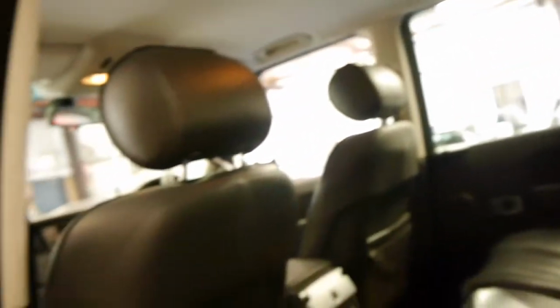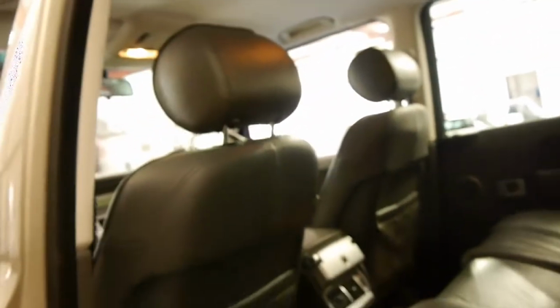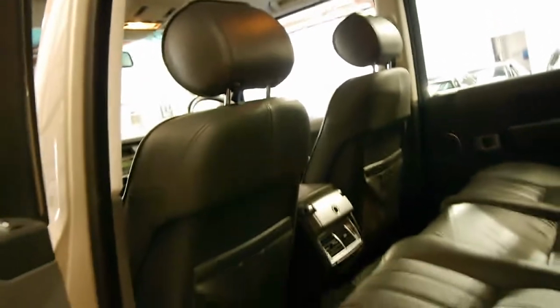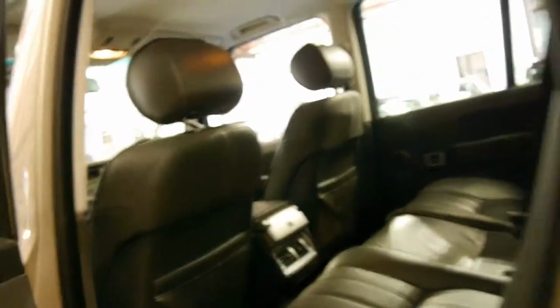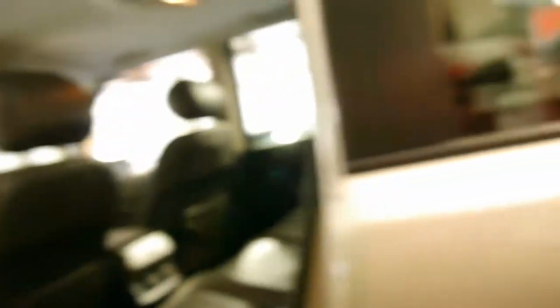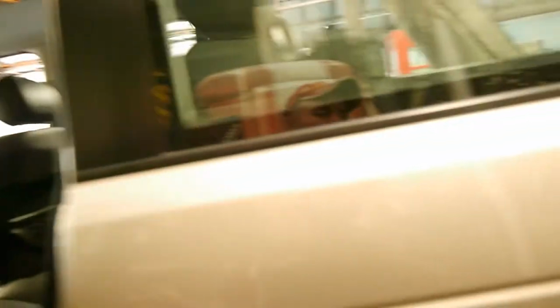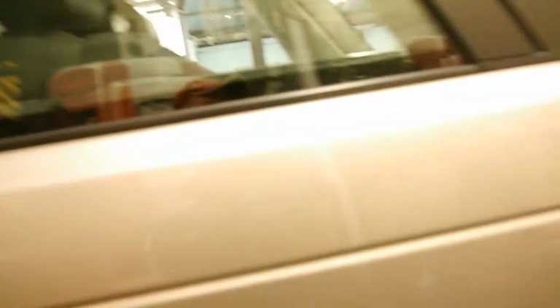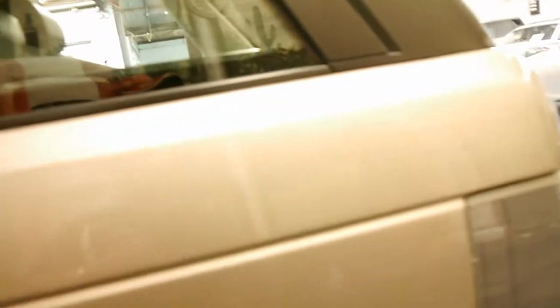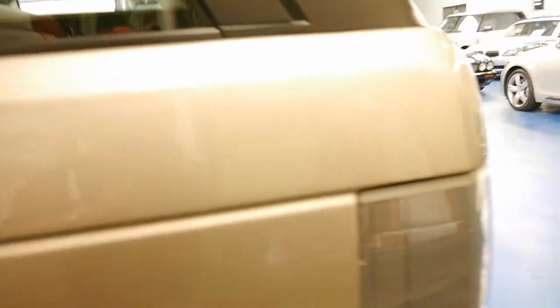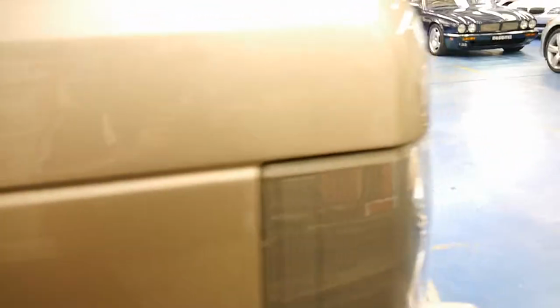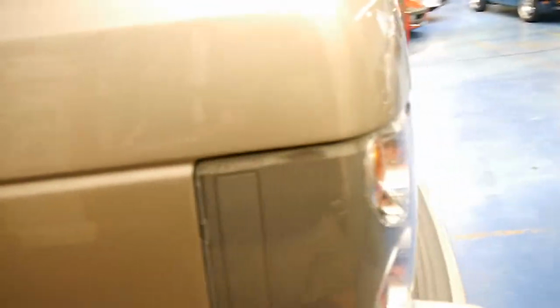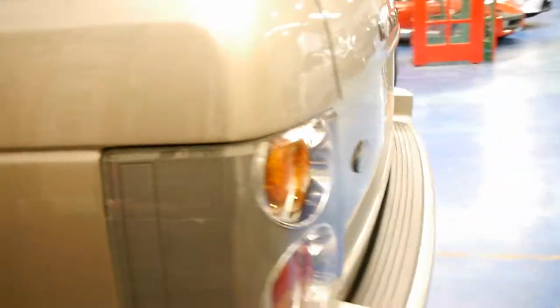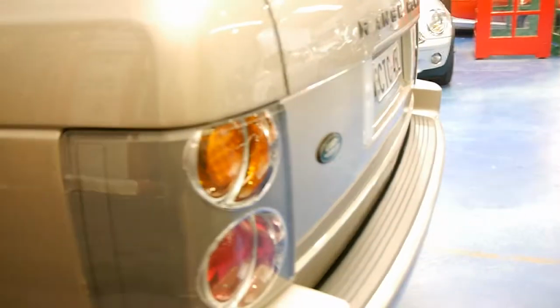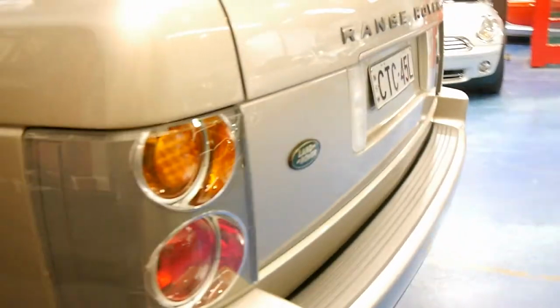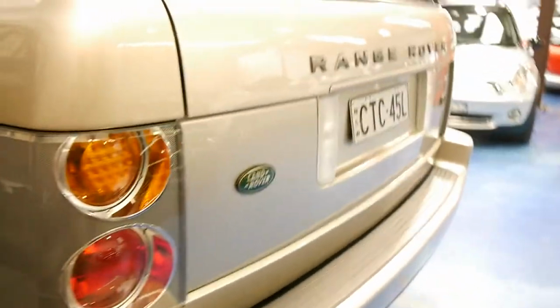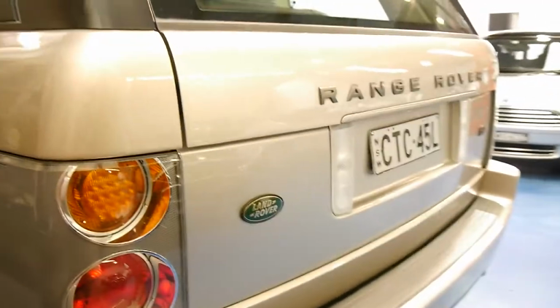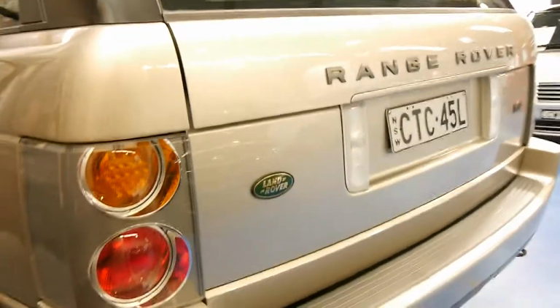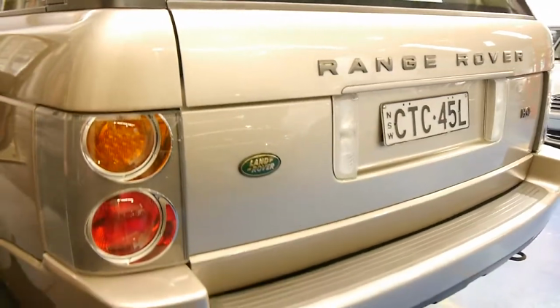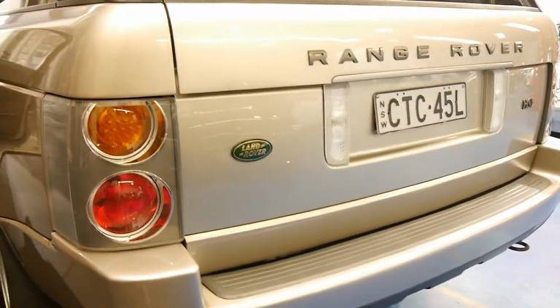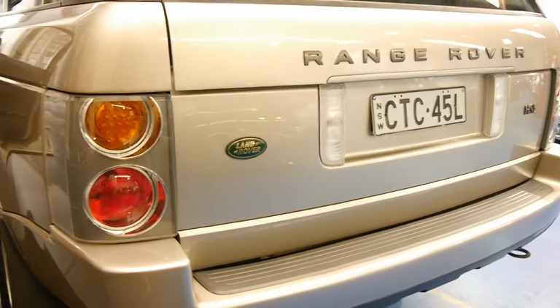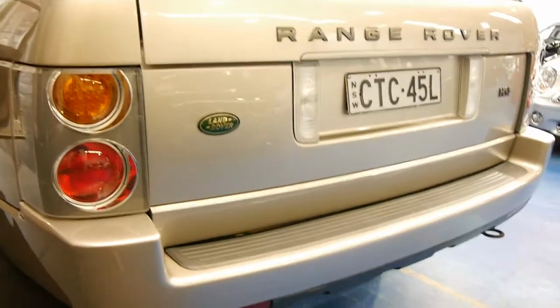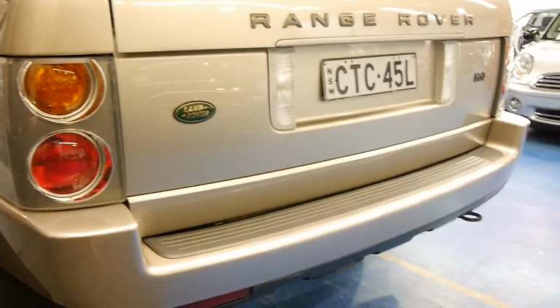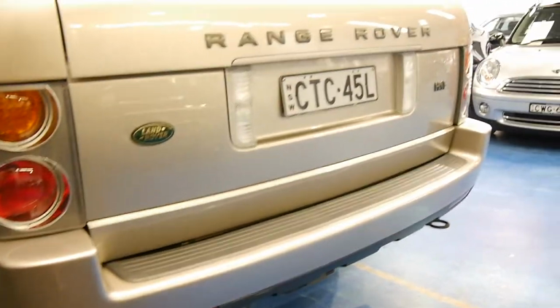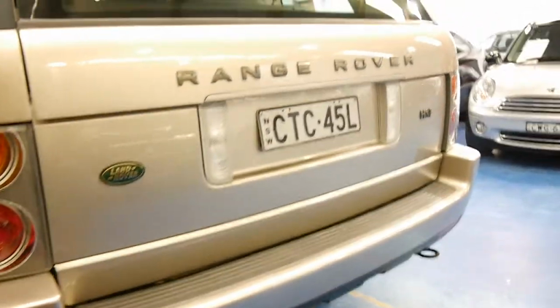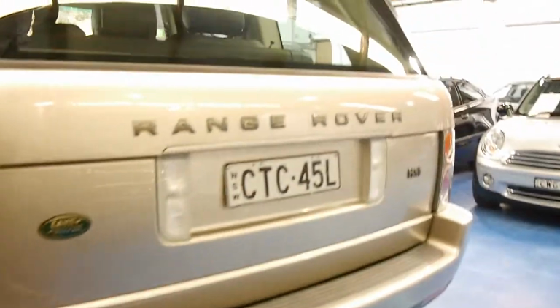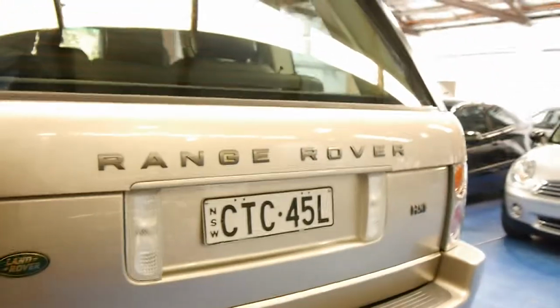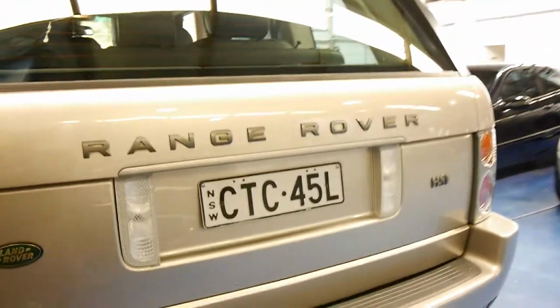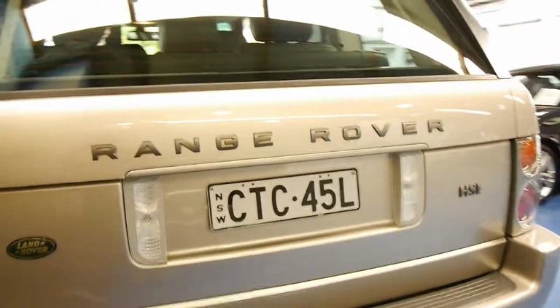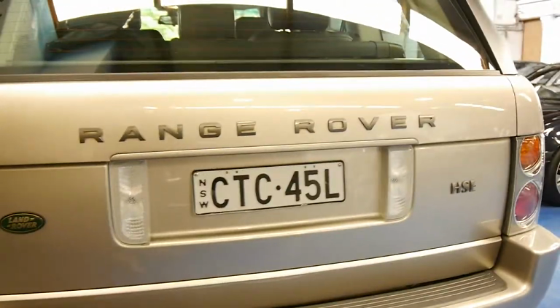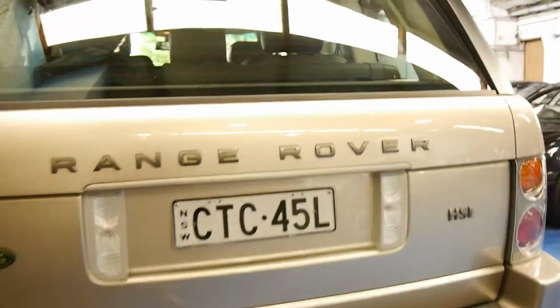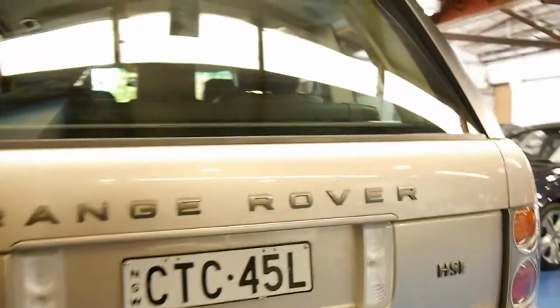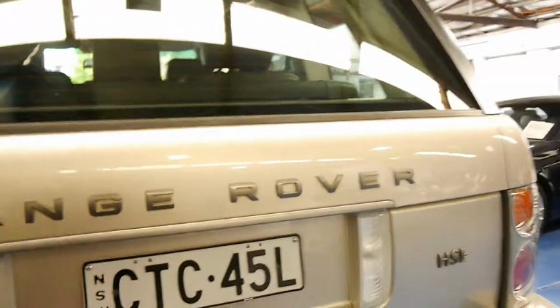These are a fabulous car and they've really come back in price. 20 grand is a great buy for one of these — what a great four wheel drive car they are.